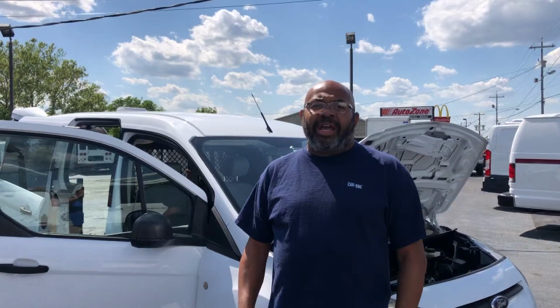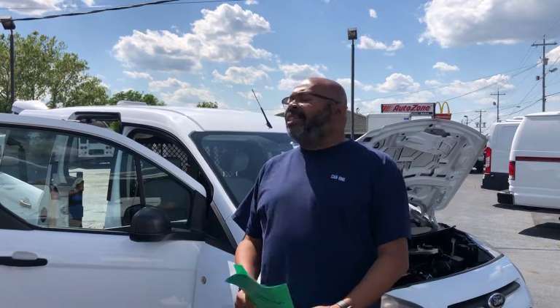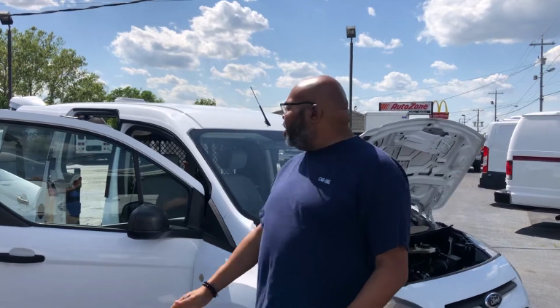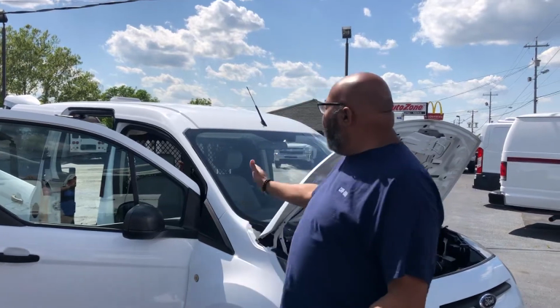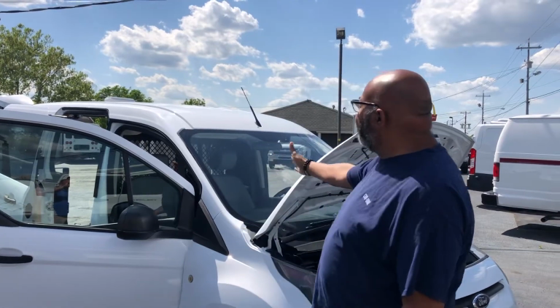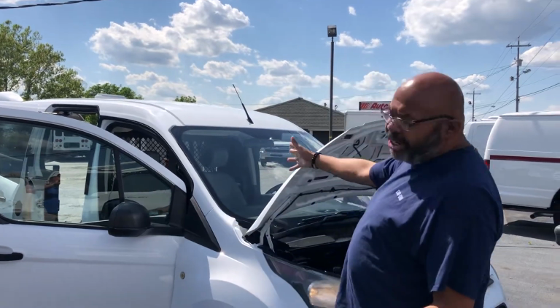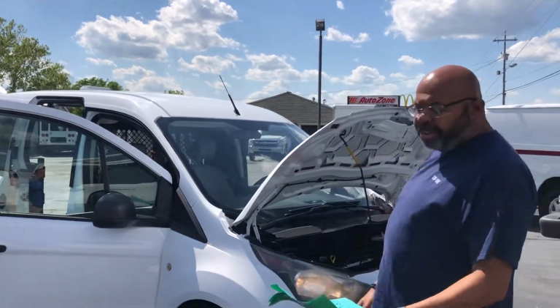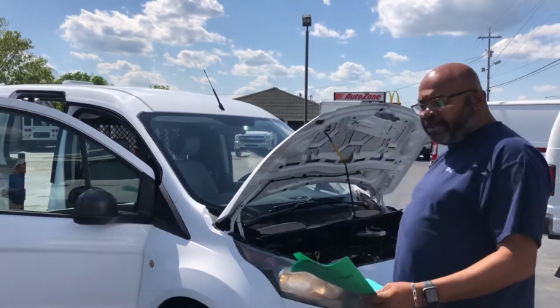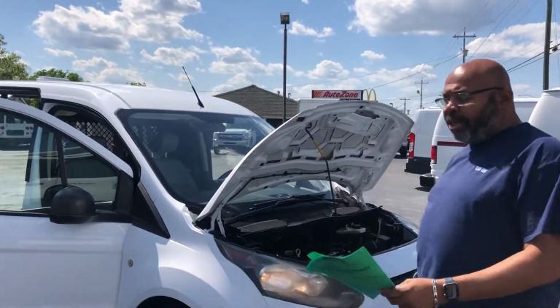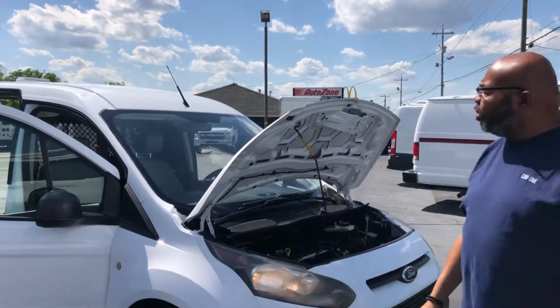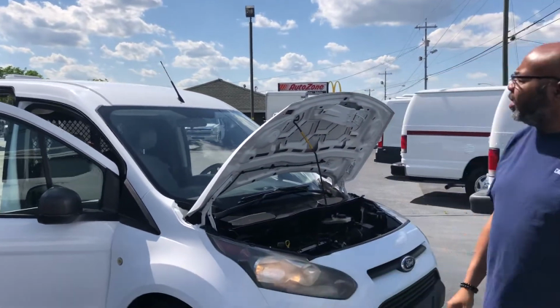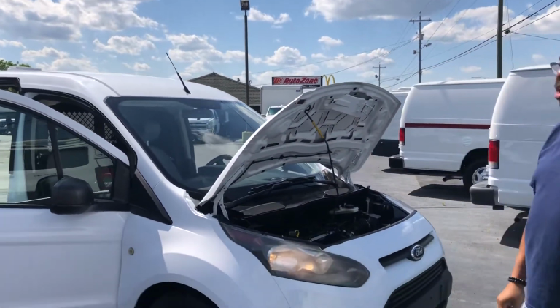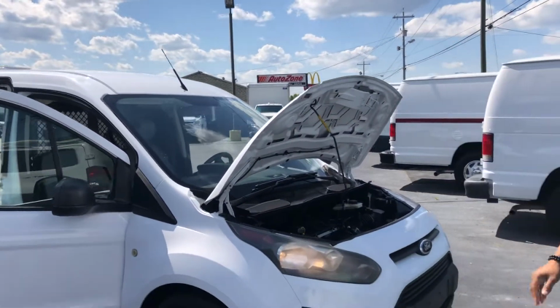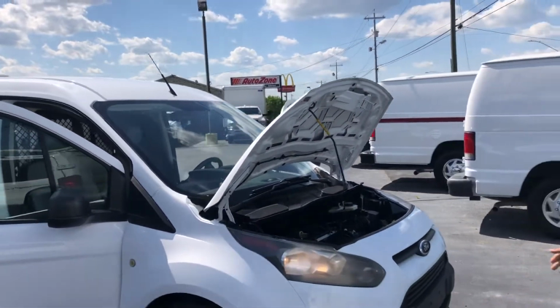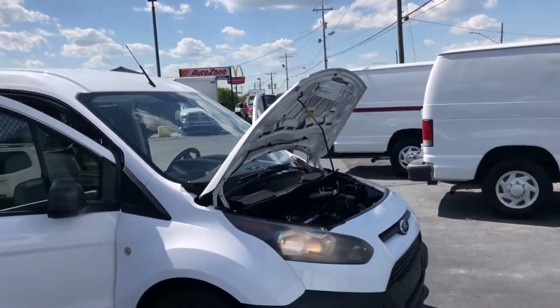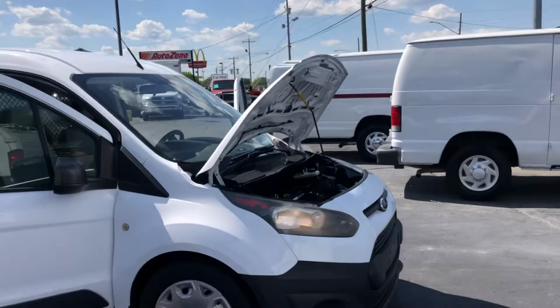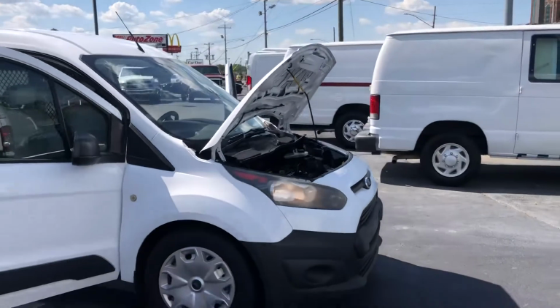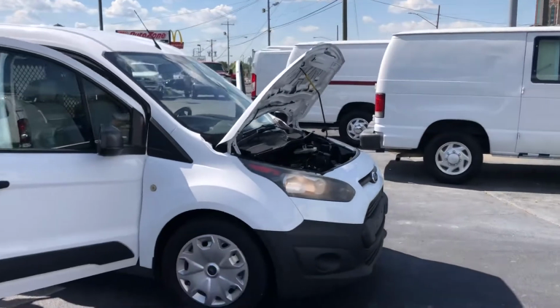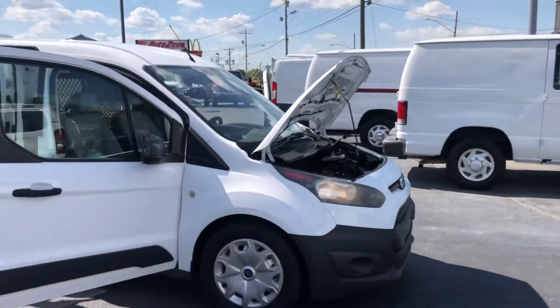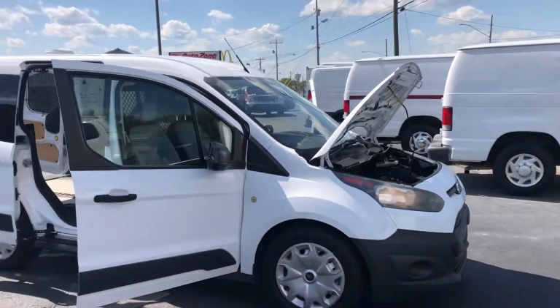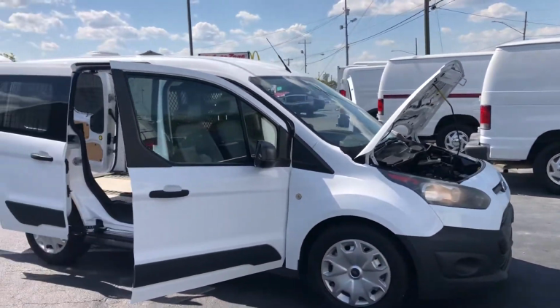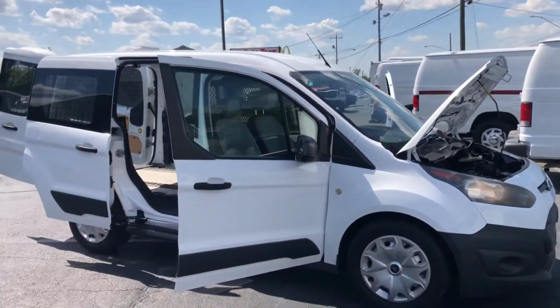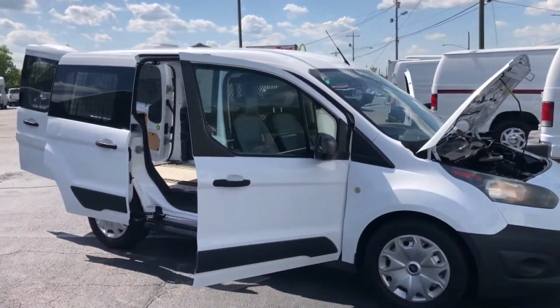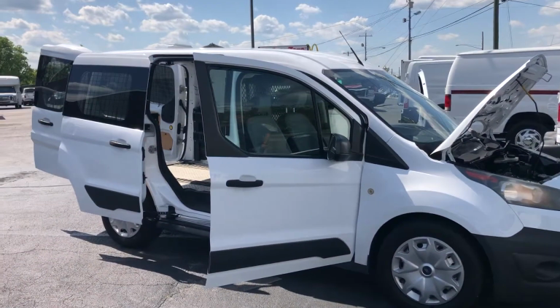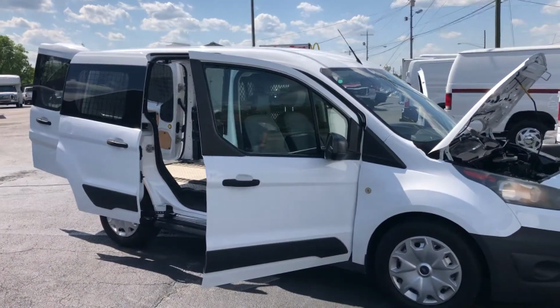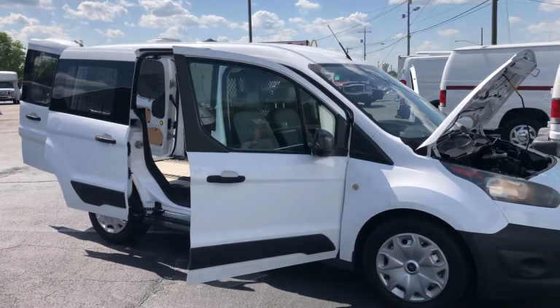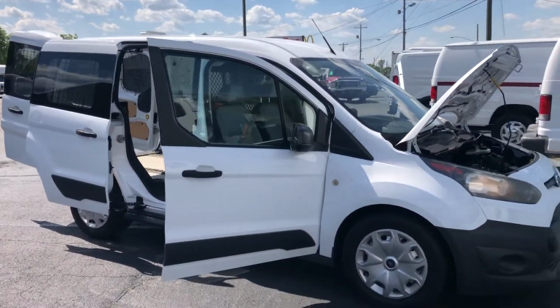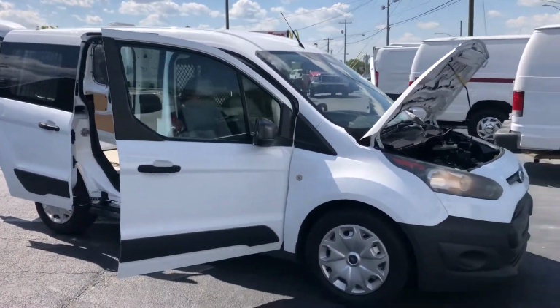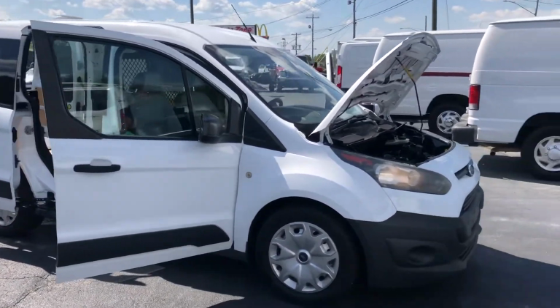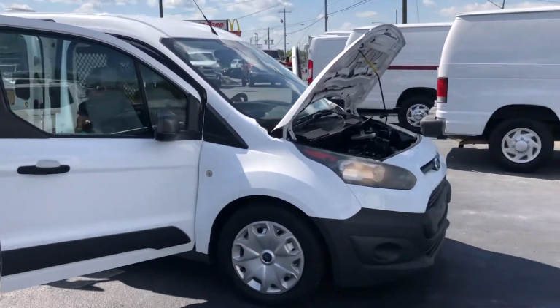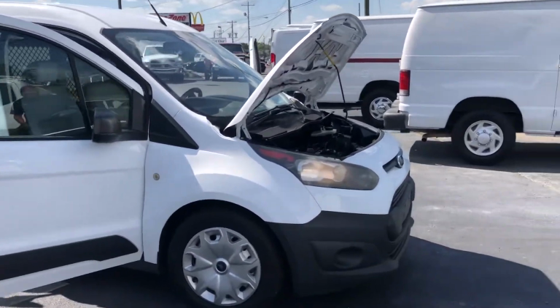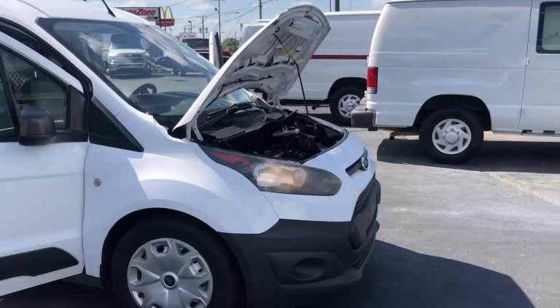Hey guys, thank you so much. Y'all interested in the 2014 Transit cargo van that I have here. It's a 2.5 liter inline four, and it's only got 144k on the miles.